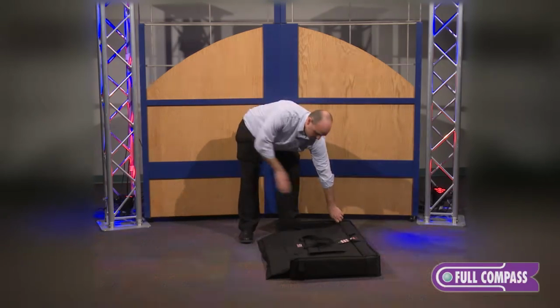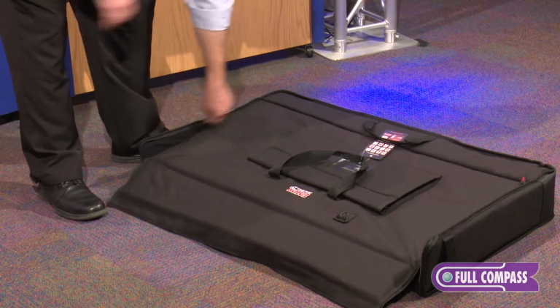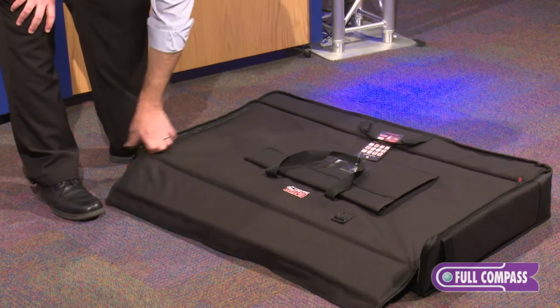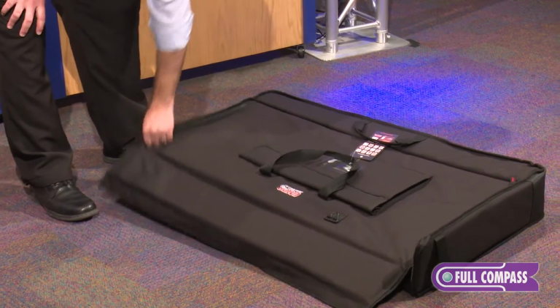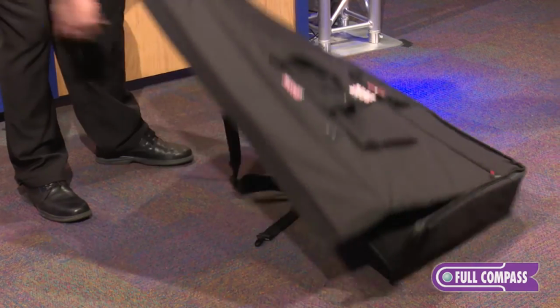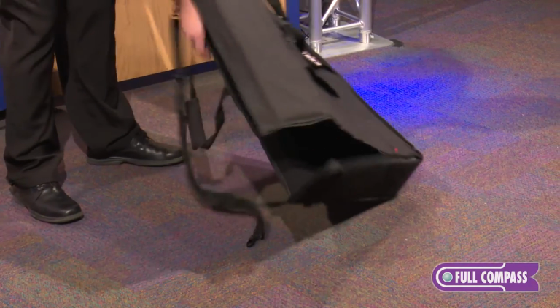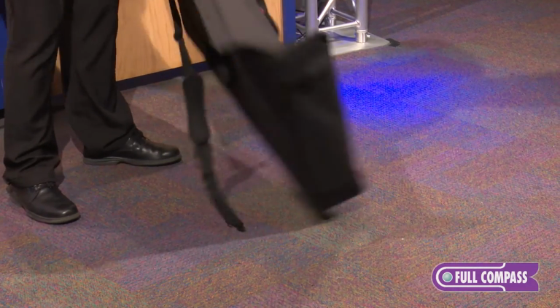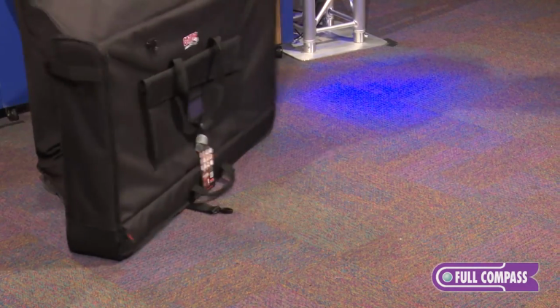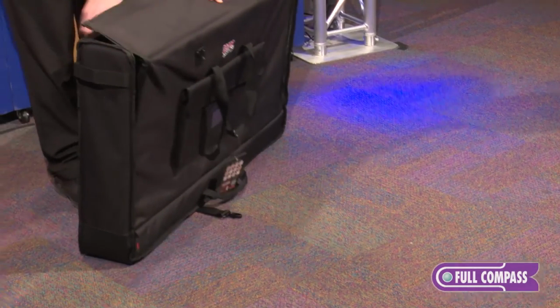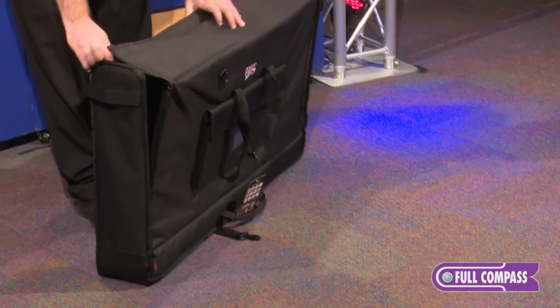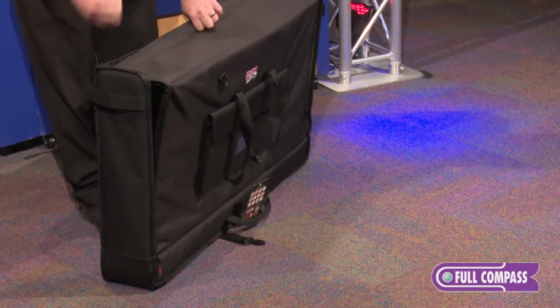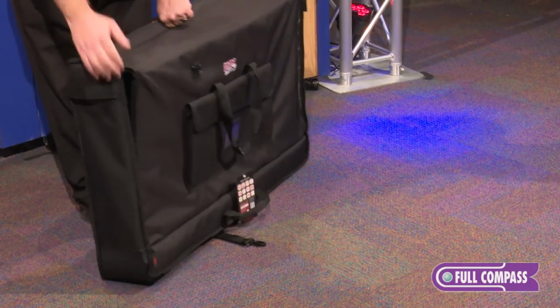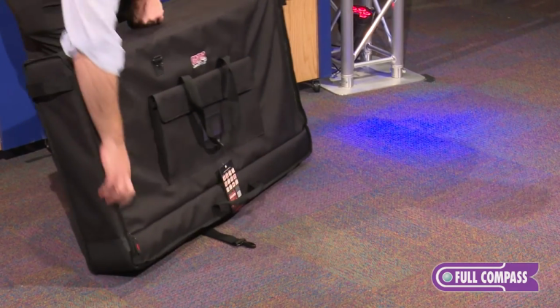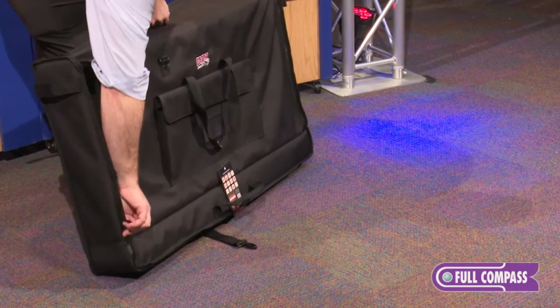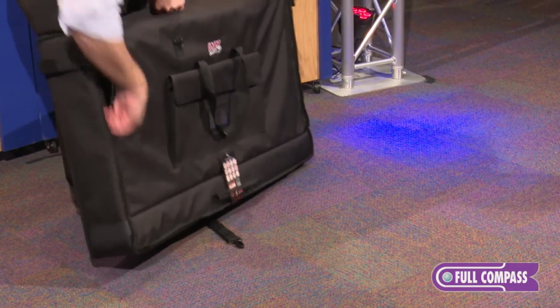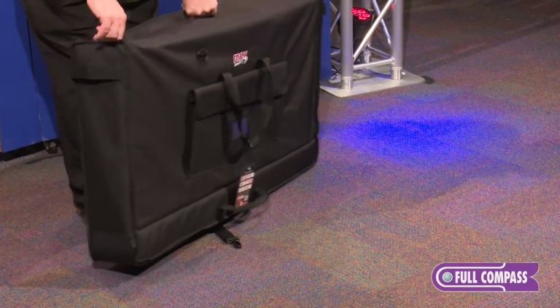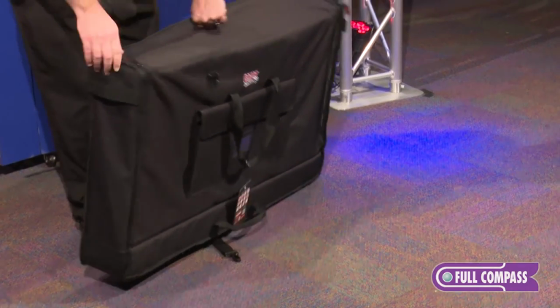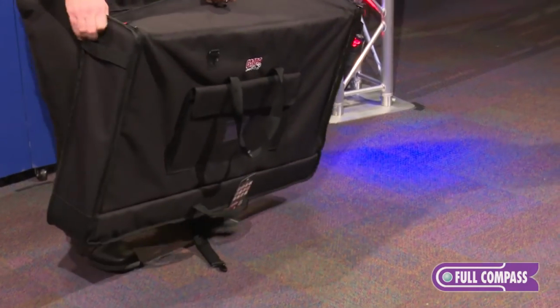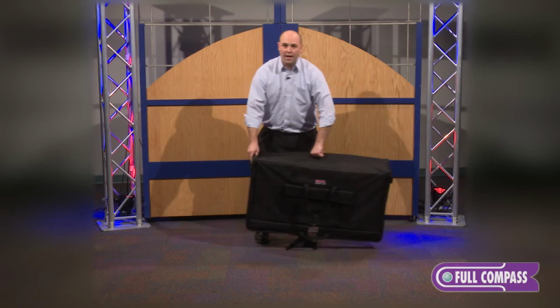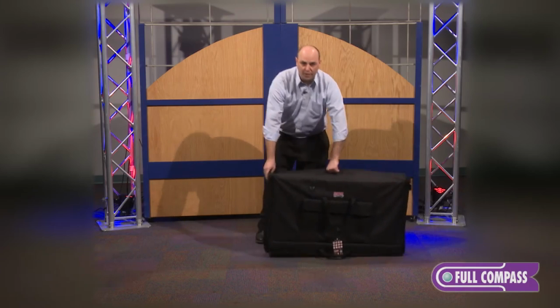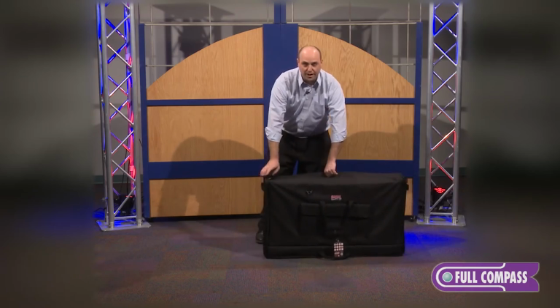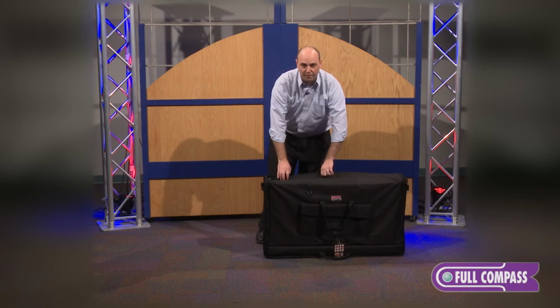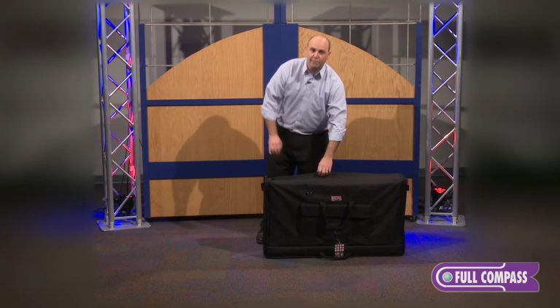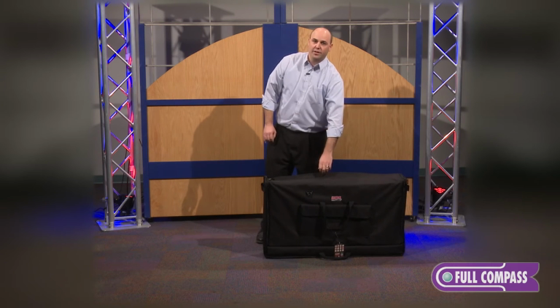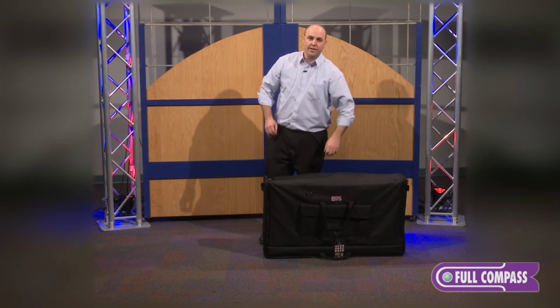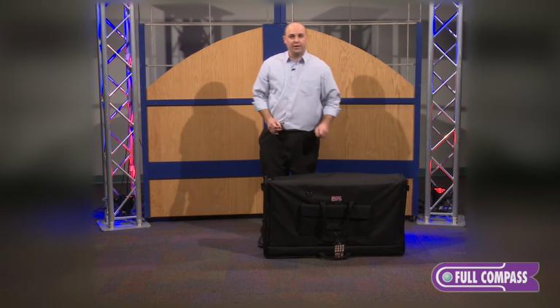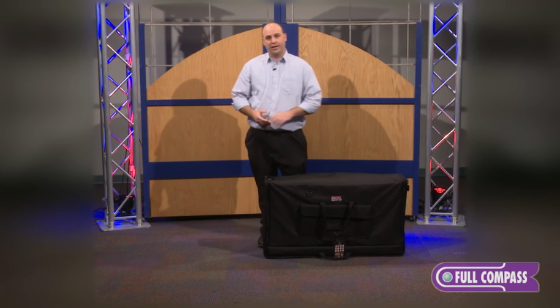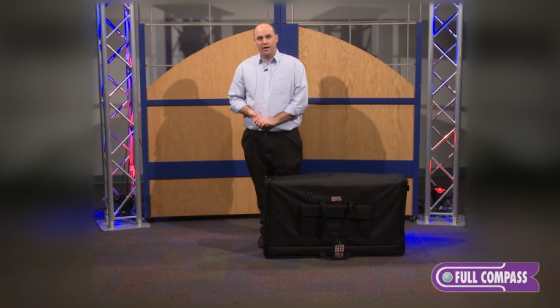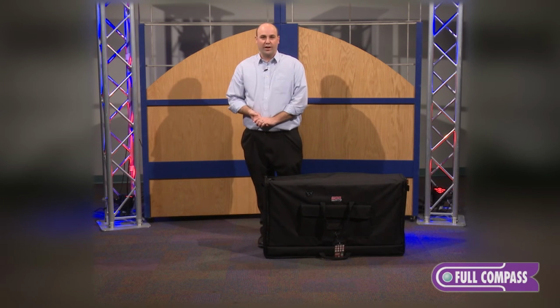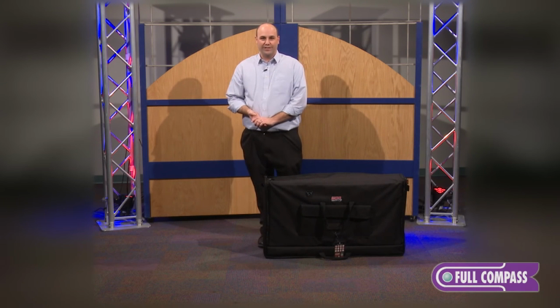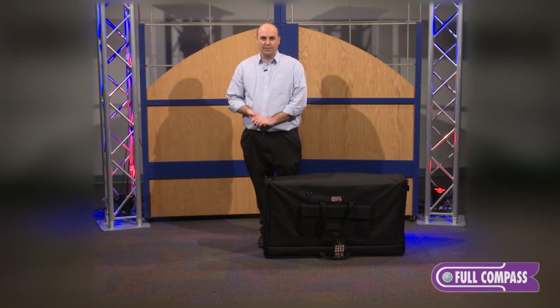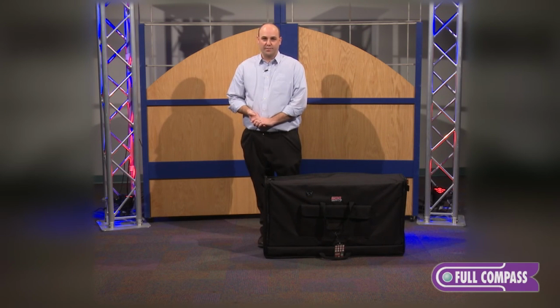There's great padding at the bottom as well as great padding on the sides and the back. The LCD Totes are available right now at FullCompass.com. For more information, visit FullCompass.com or contact your Full Compass sales pro.